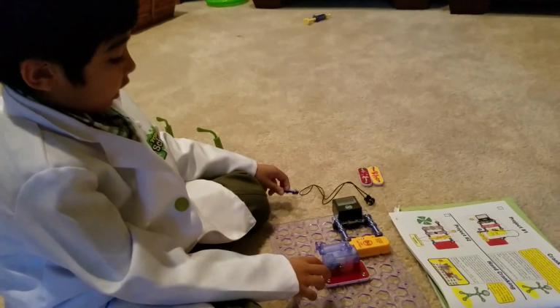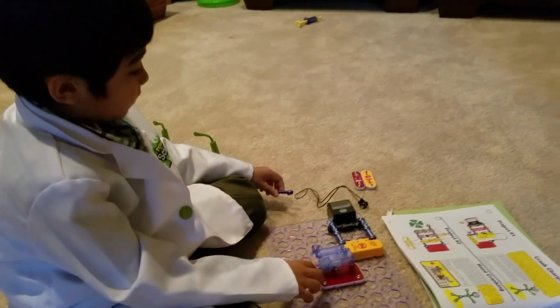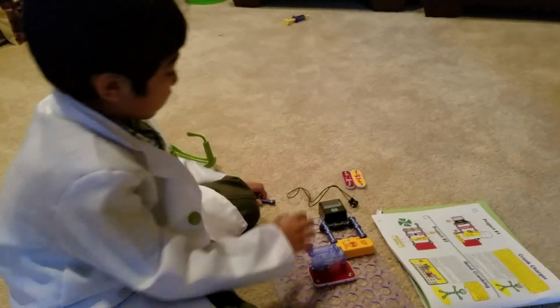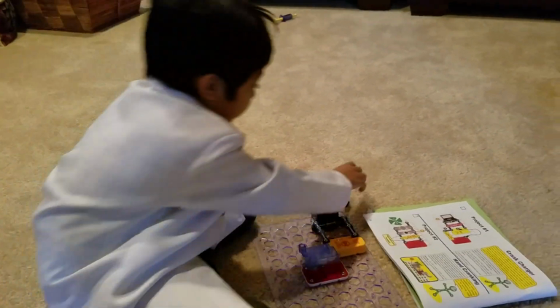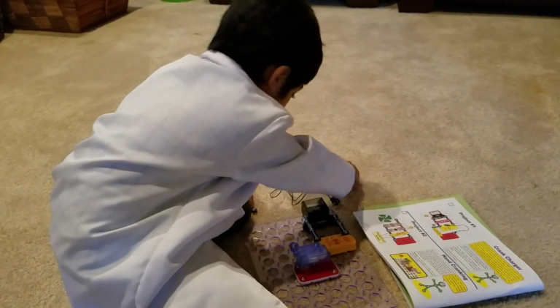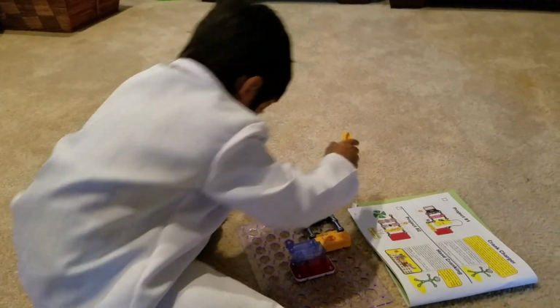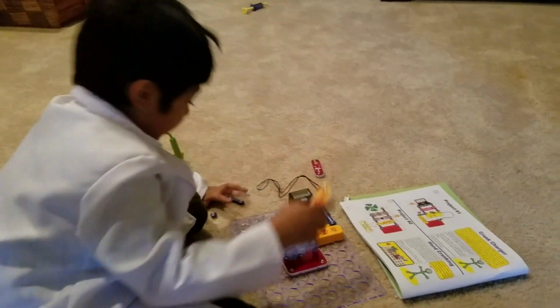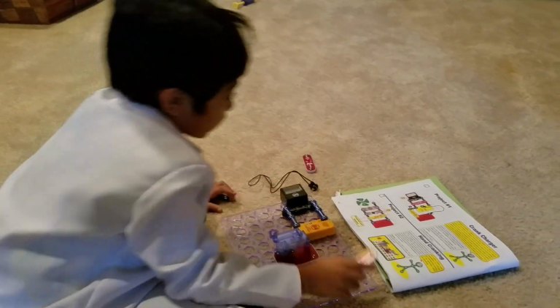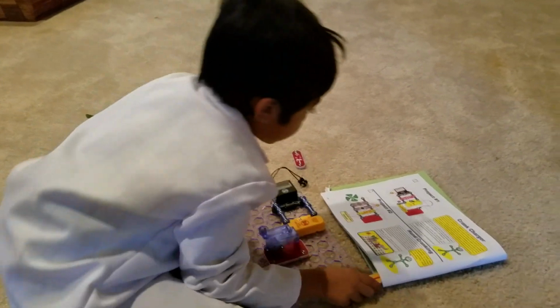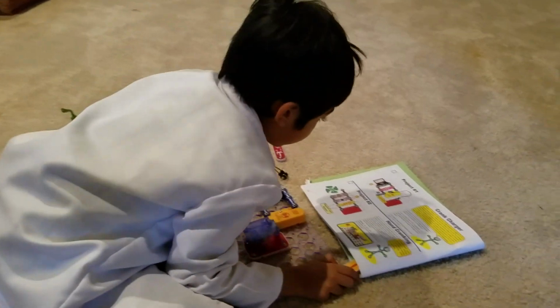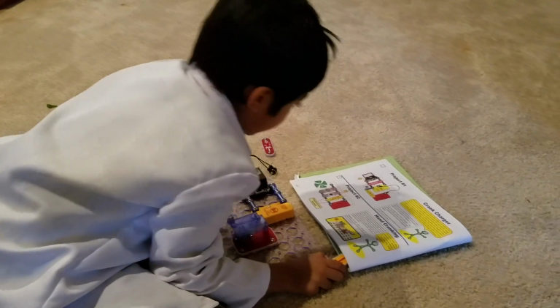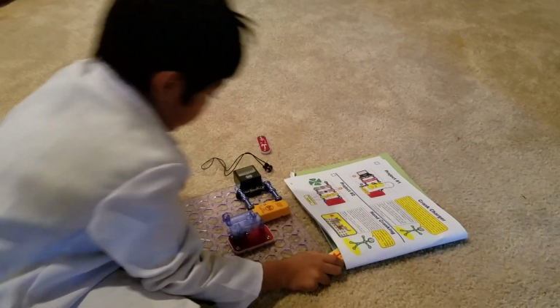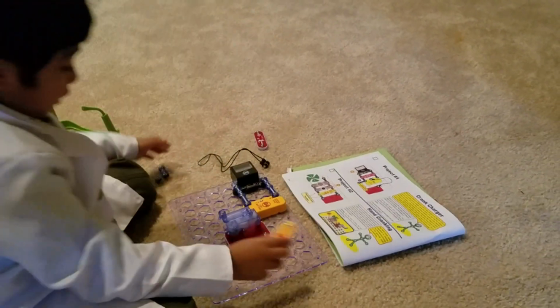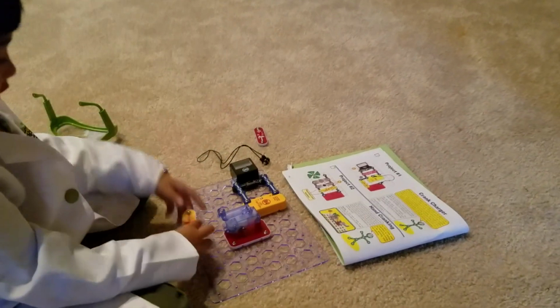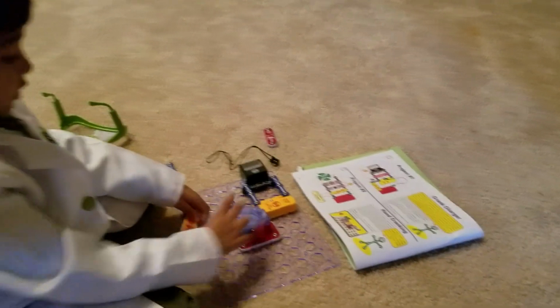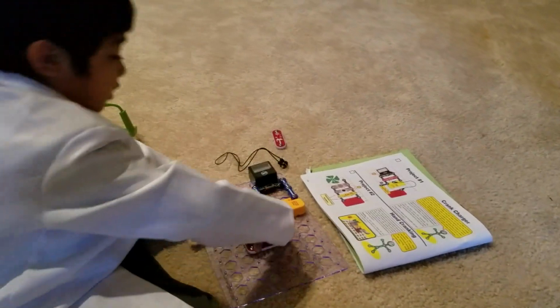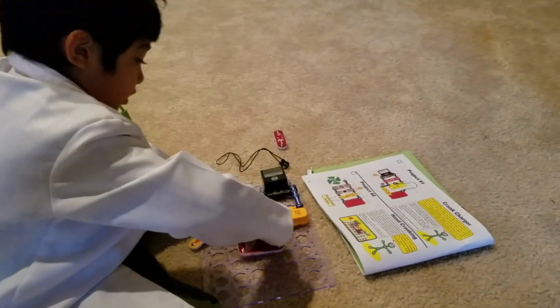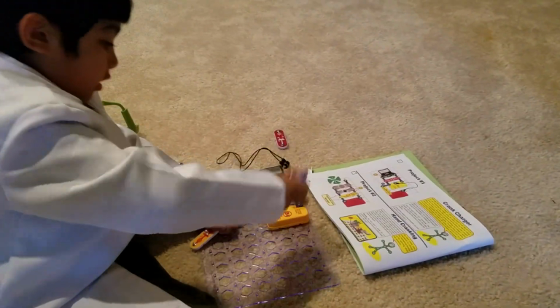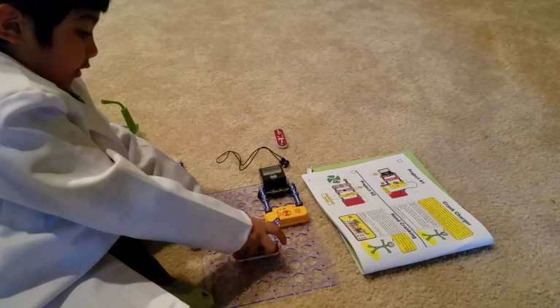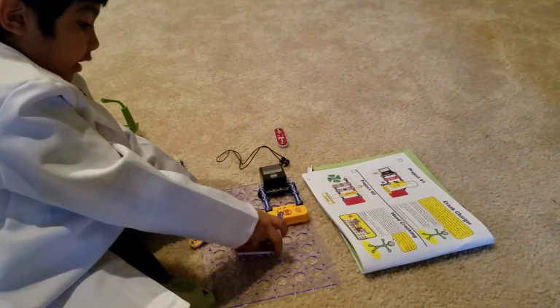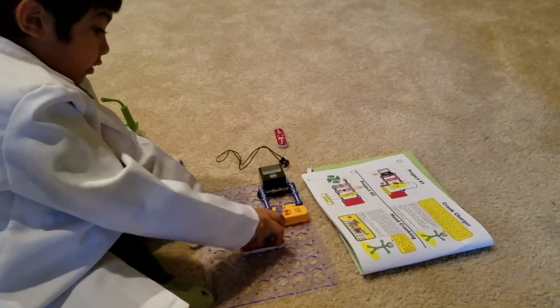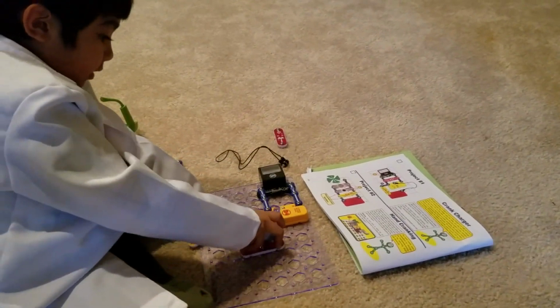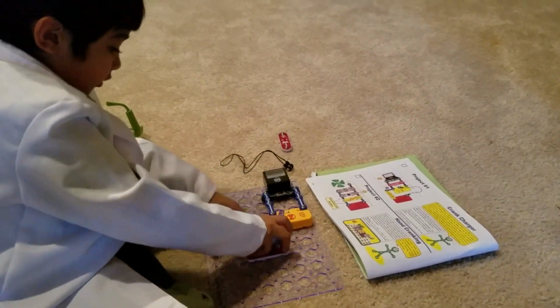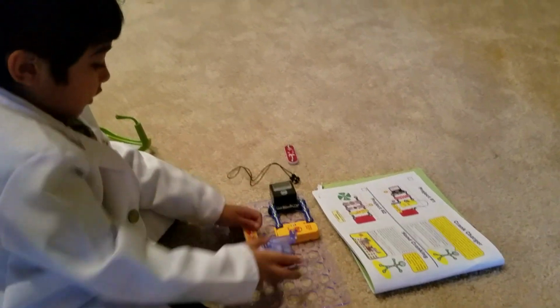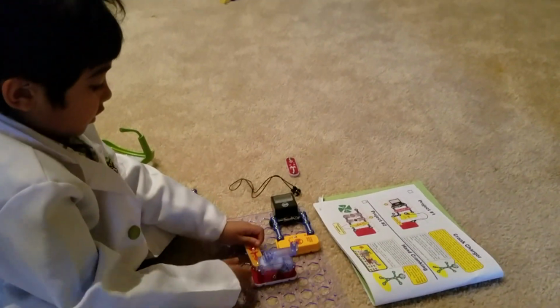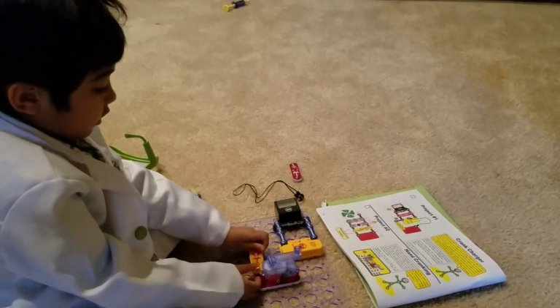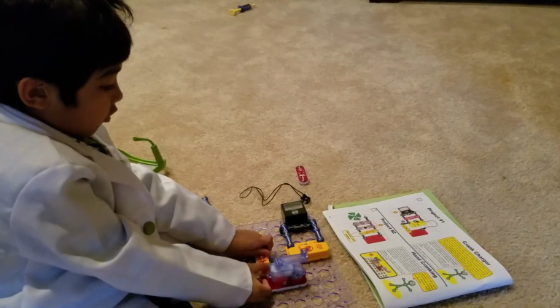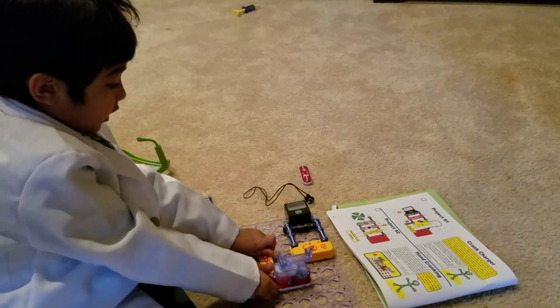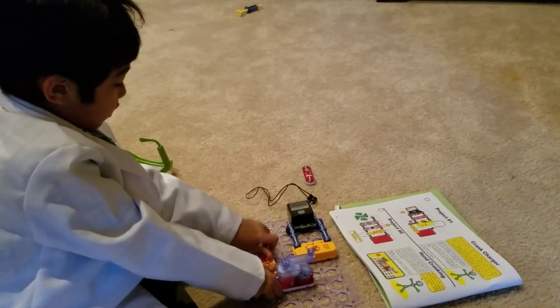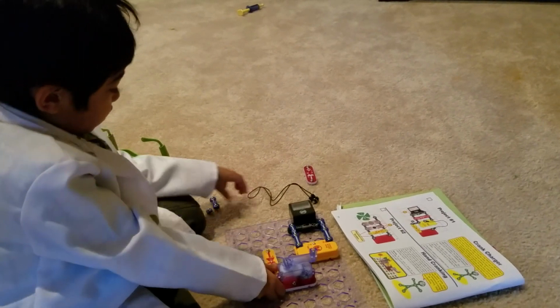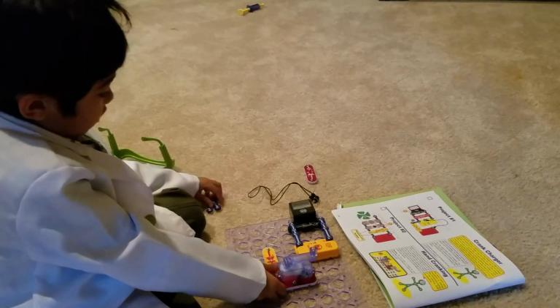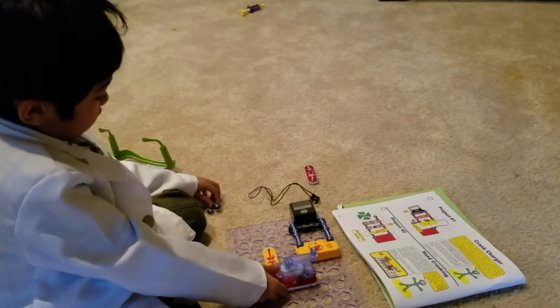That's going to go back. Now I'm going to put this hand crank — I'm going to turn it around and put this on it.